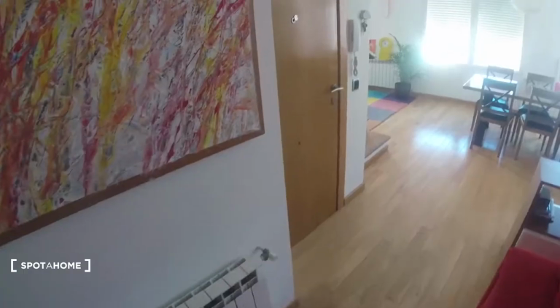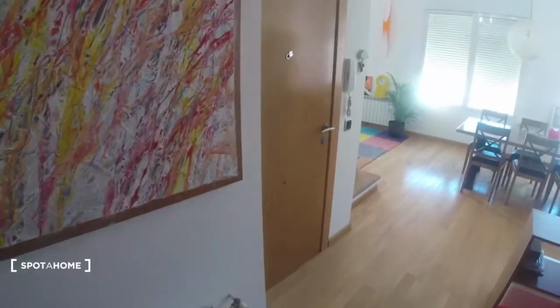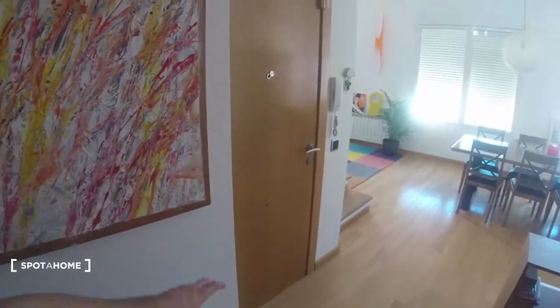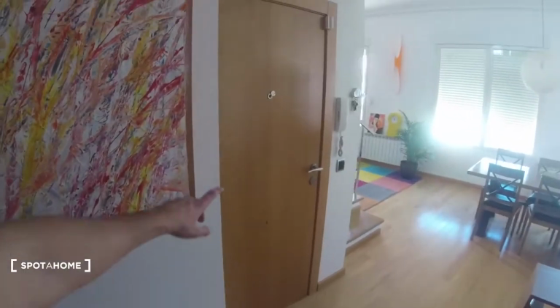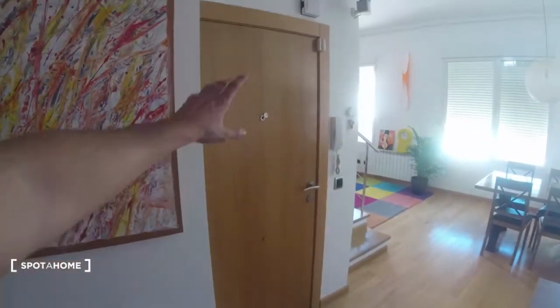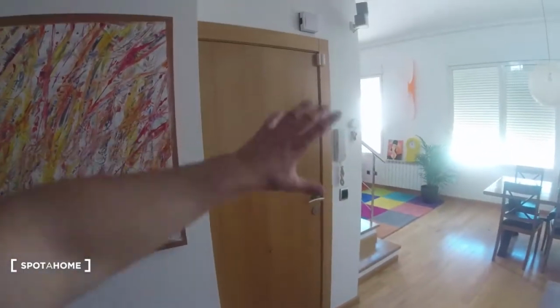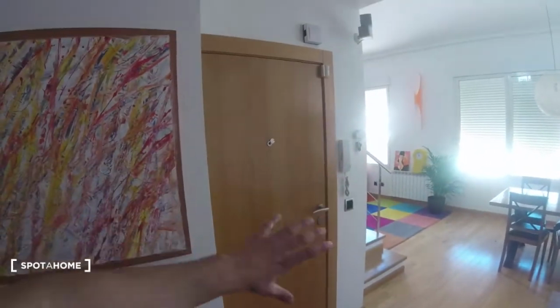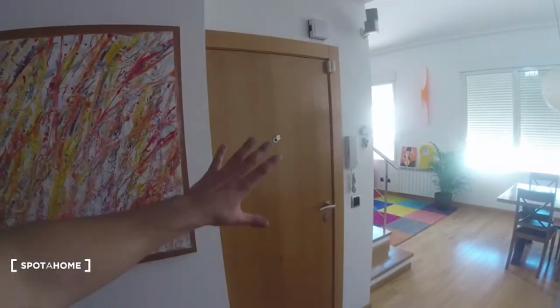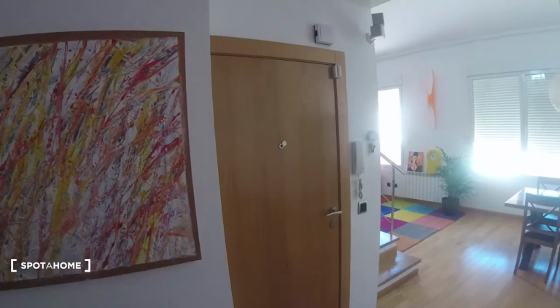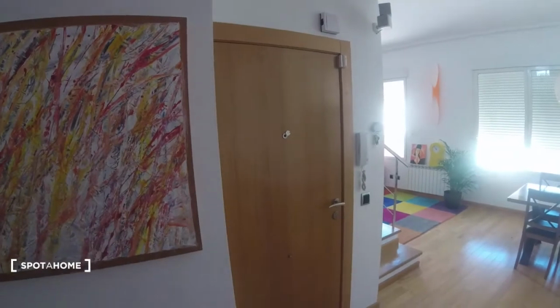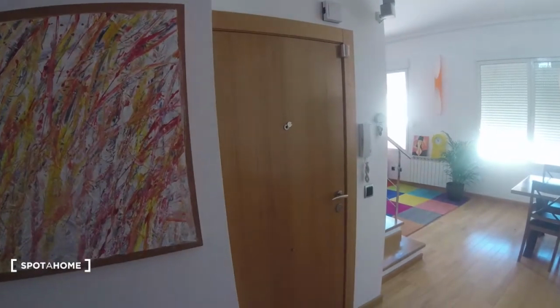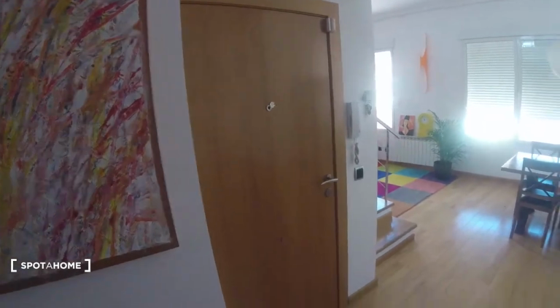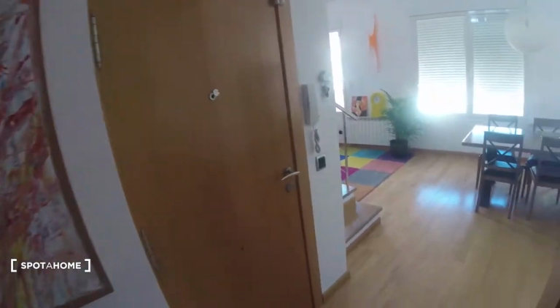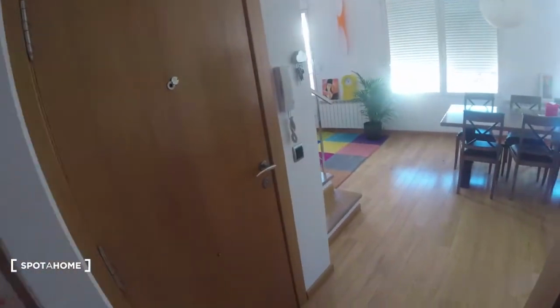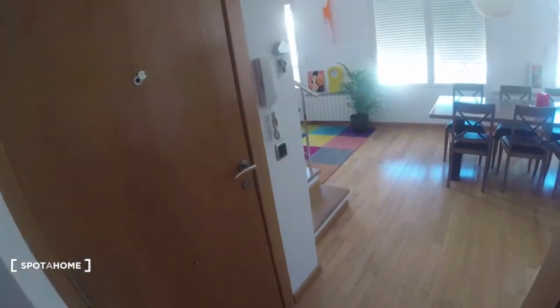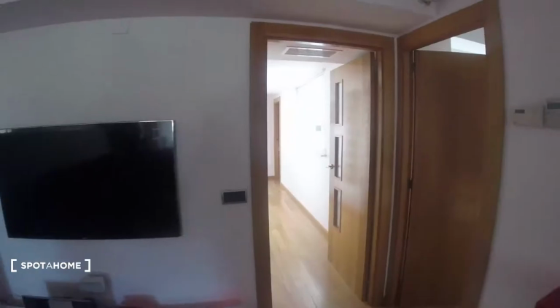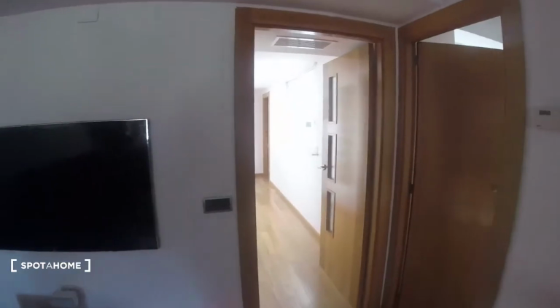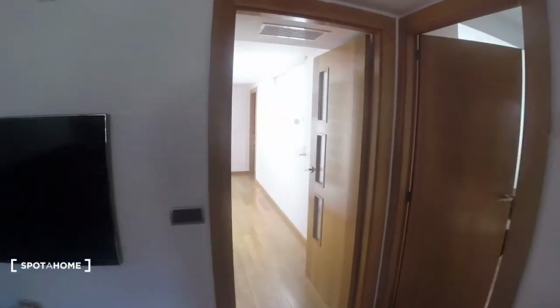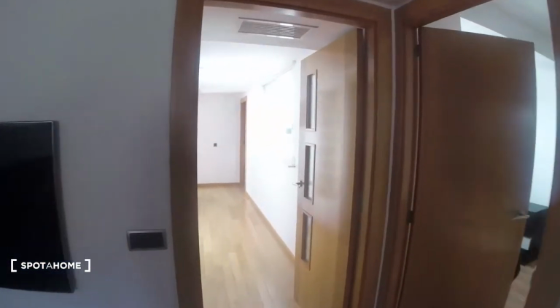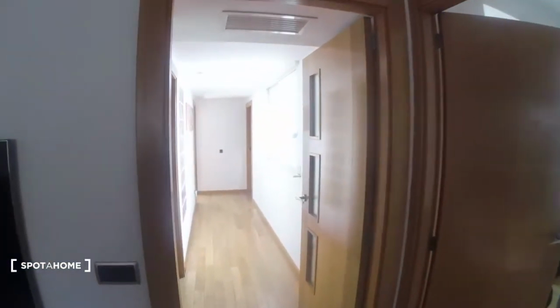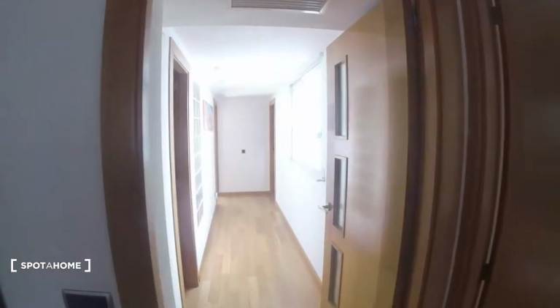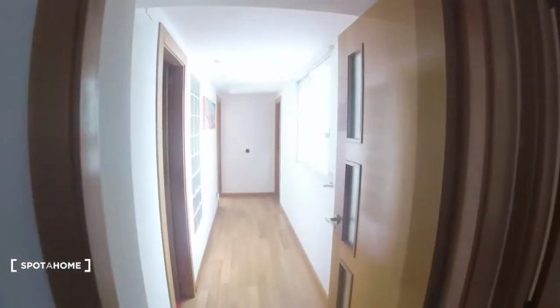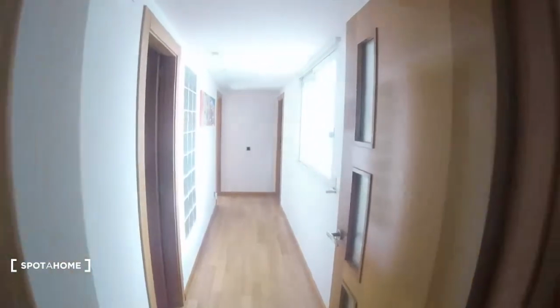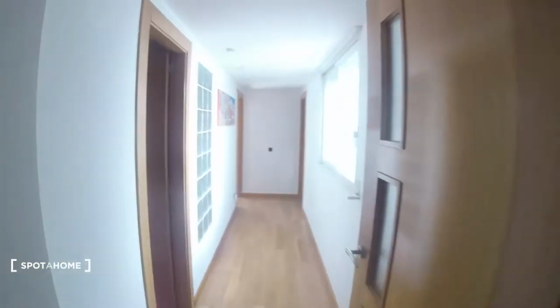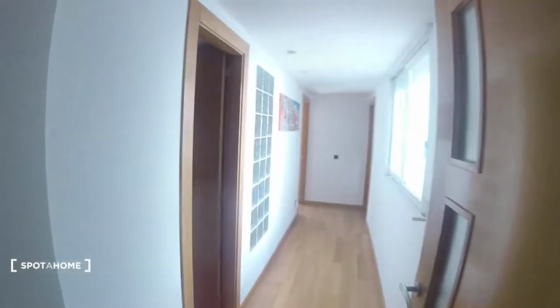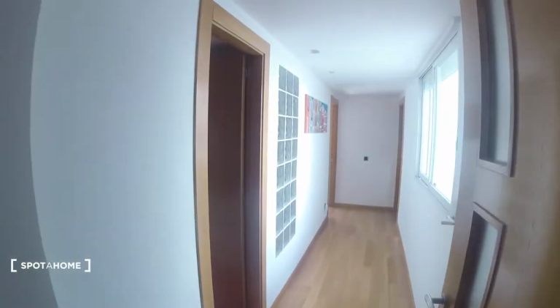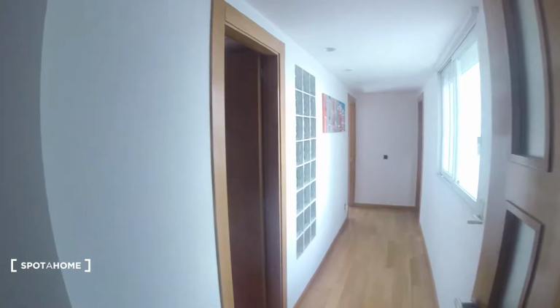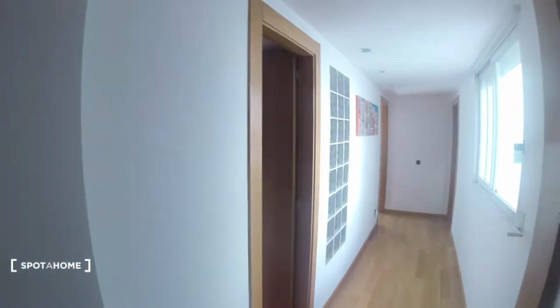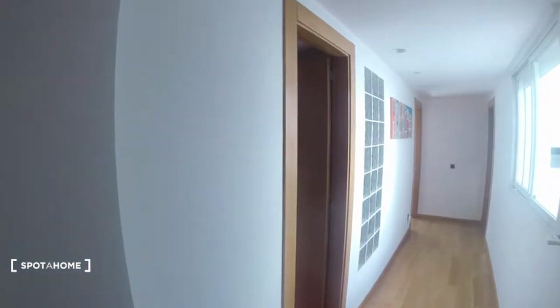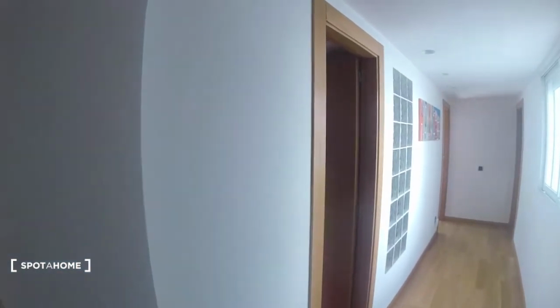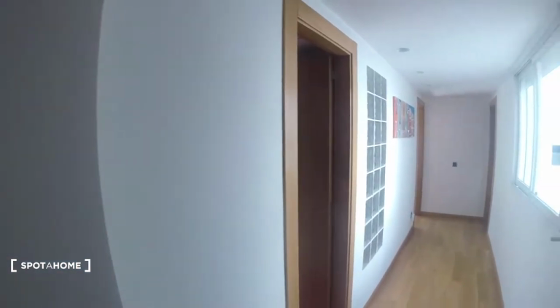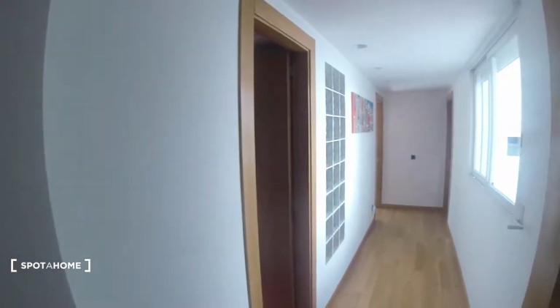We've got the entrance, which is the store over here. So over here we go through the corridor and we find a door, which is beside the living room.